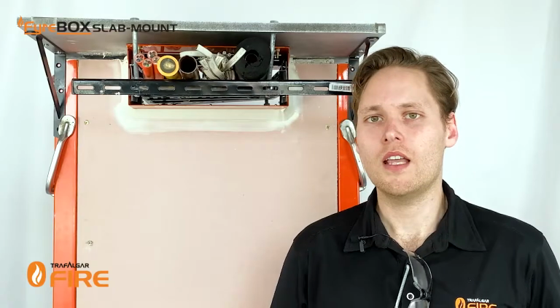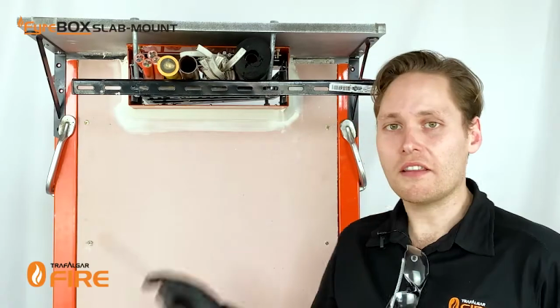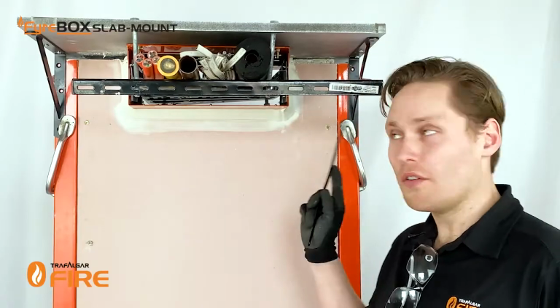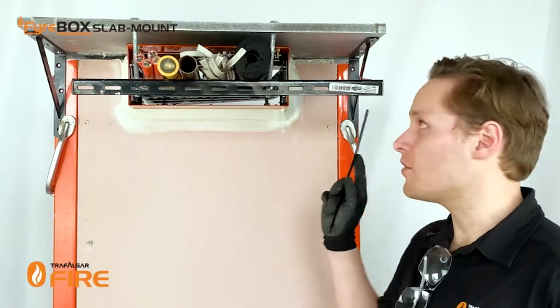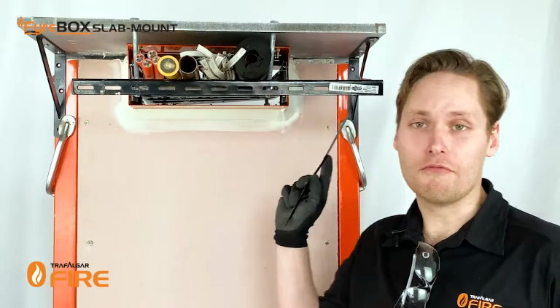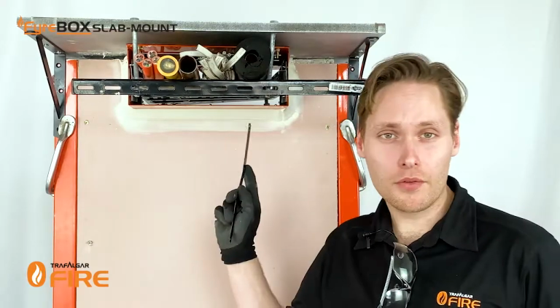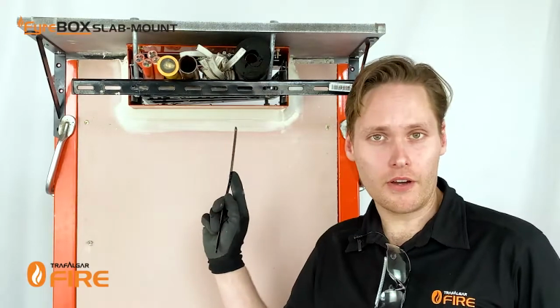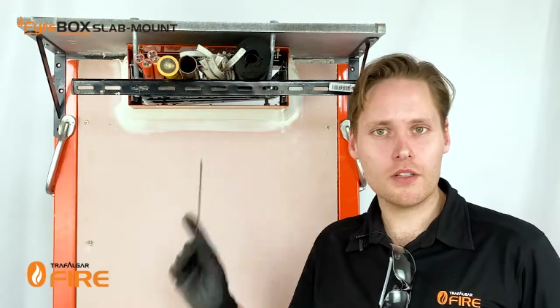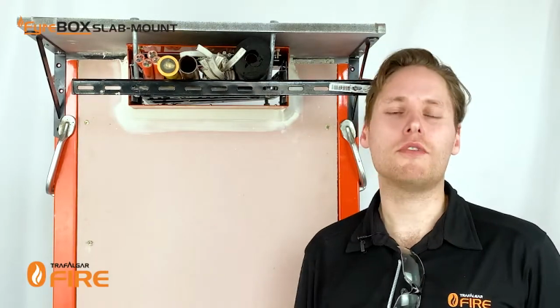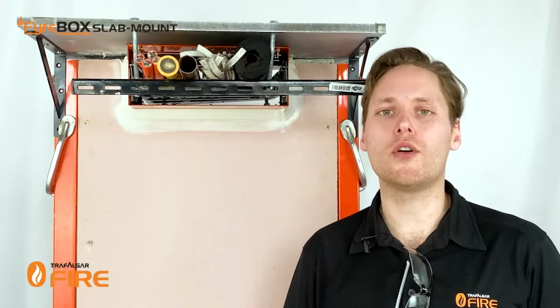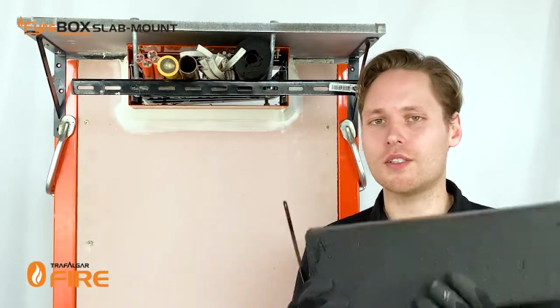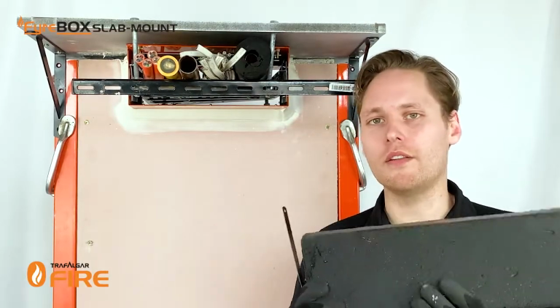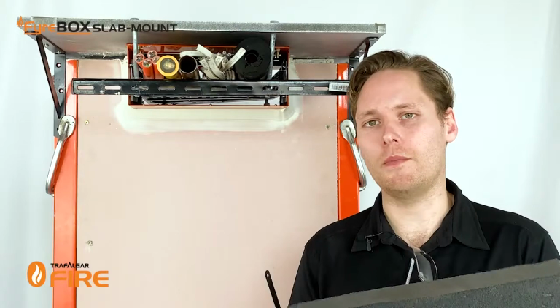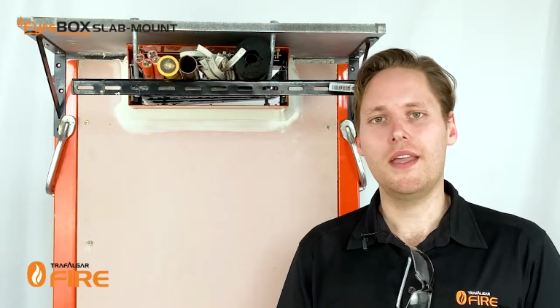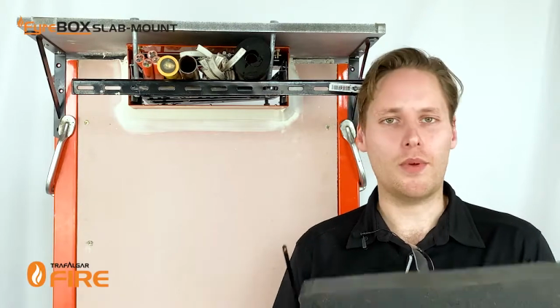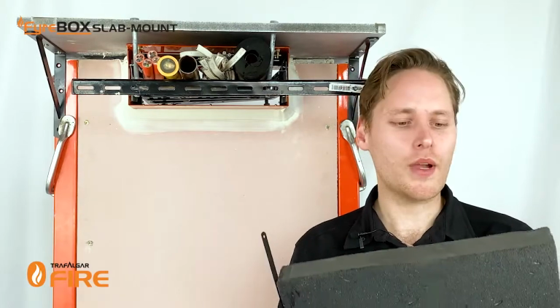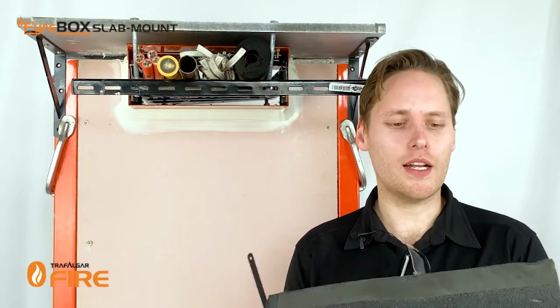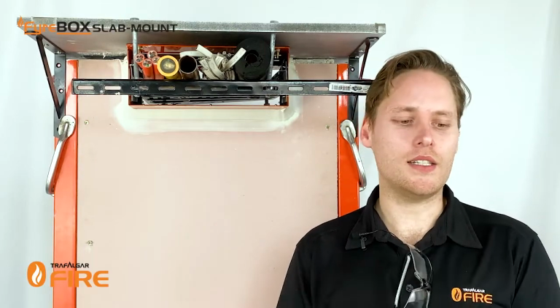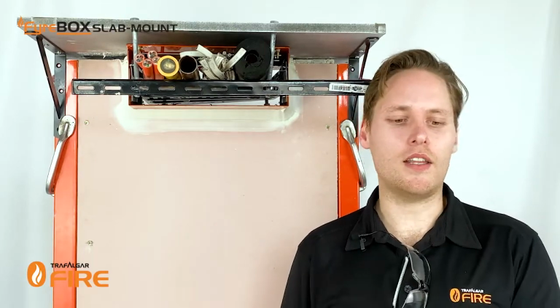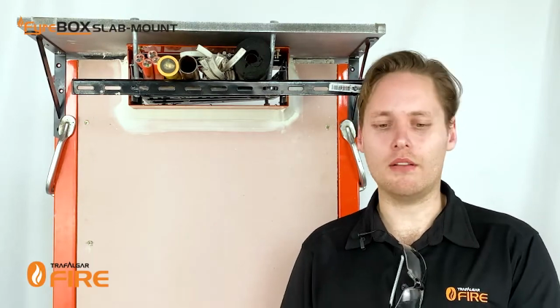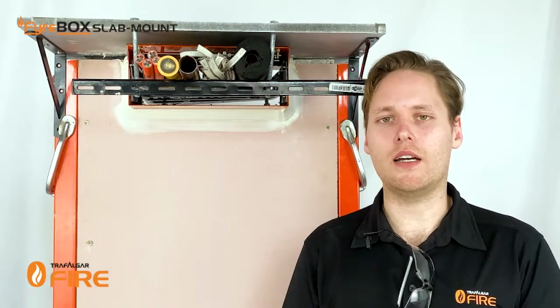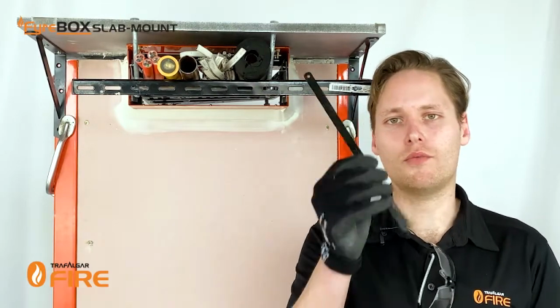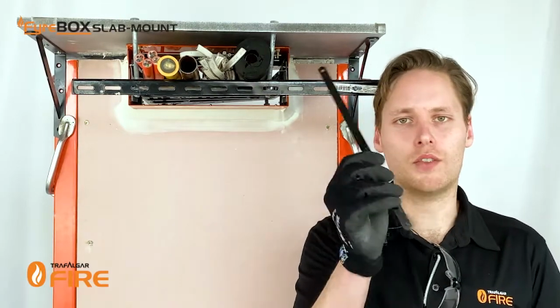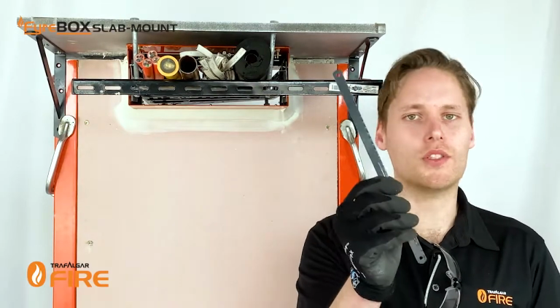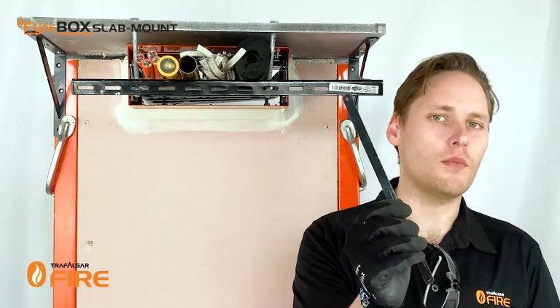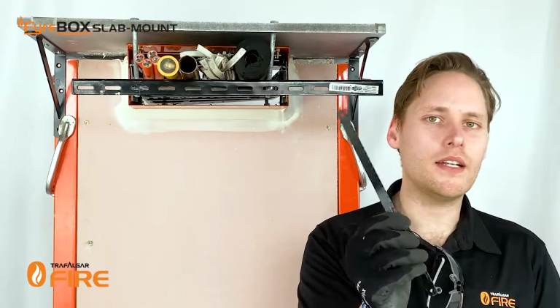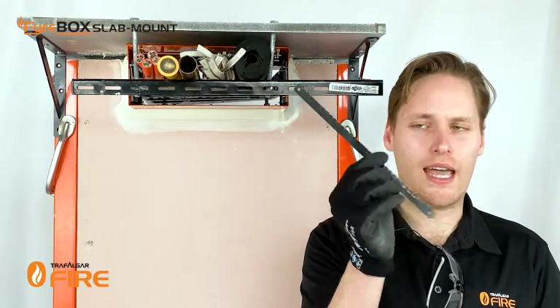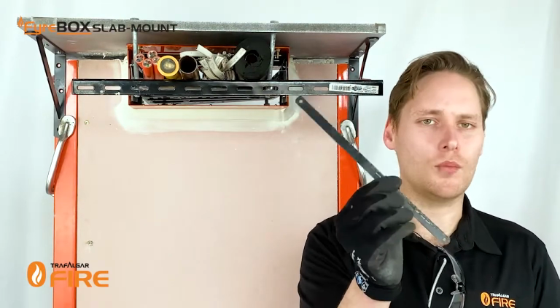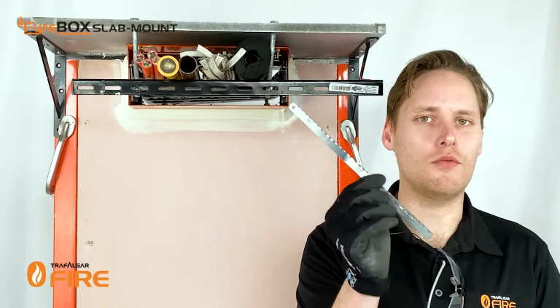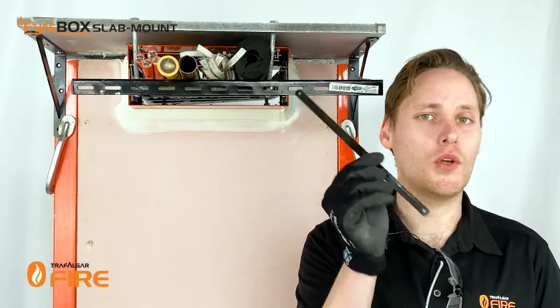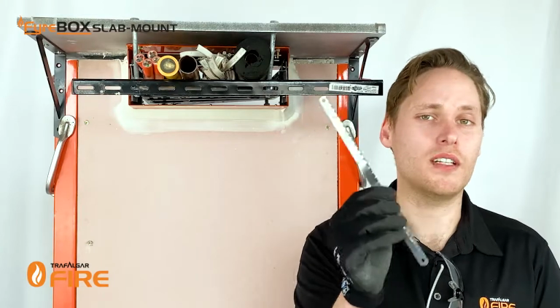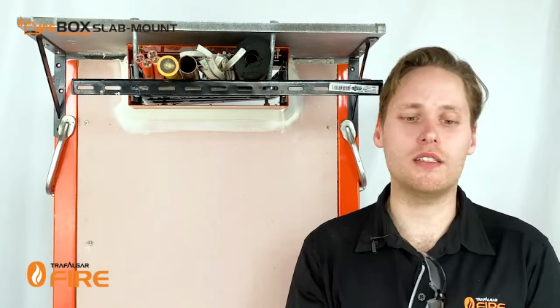Now that the services have been run through the firebox we can look at installing the foam. The best way to cut it is down the middle in half with a short serrated blade — a hacksaw blade works perfectly for this.